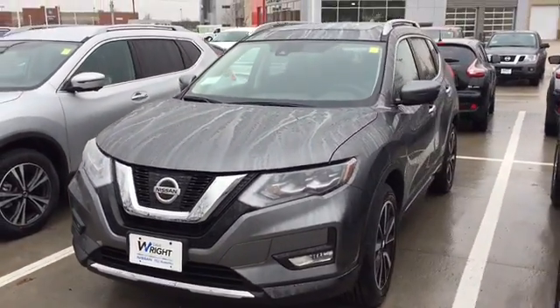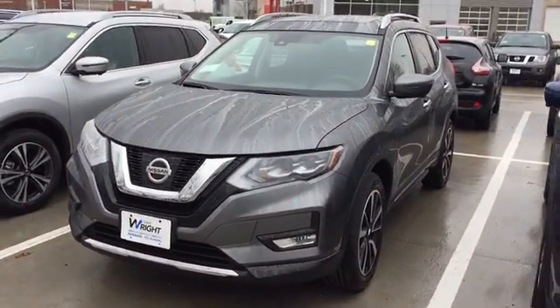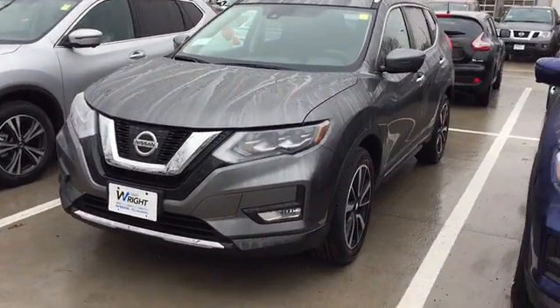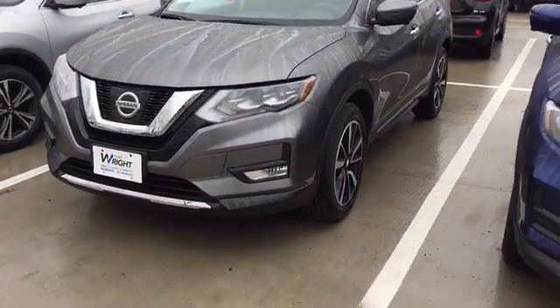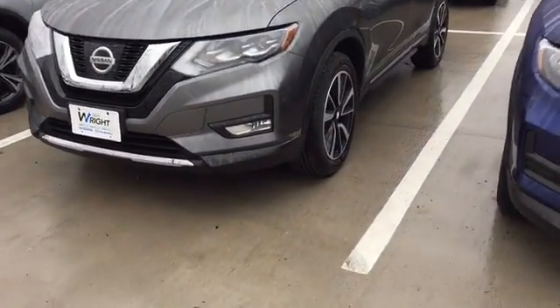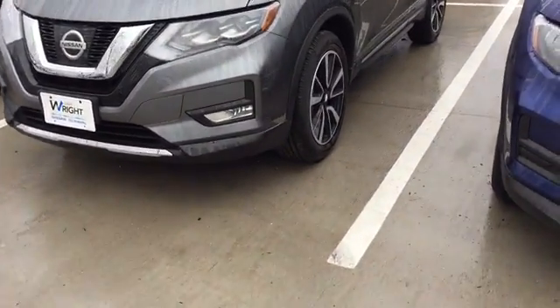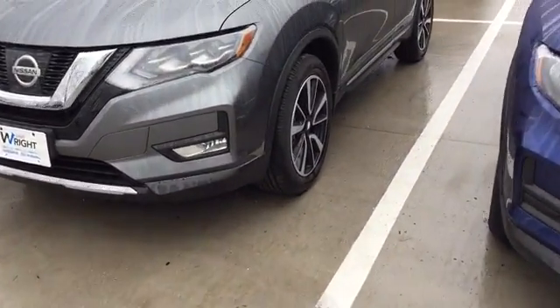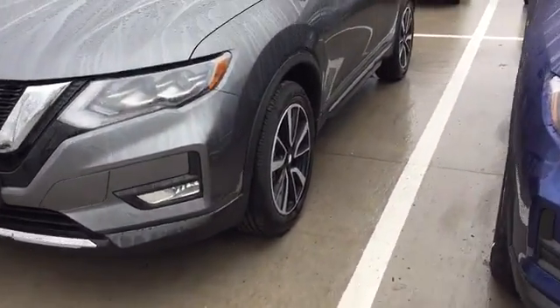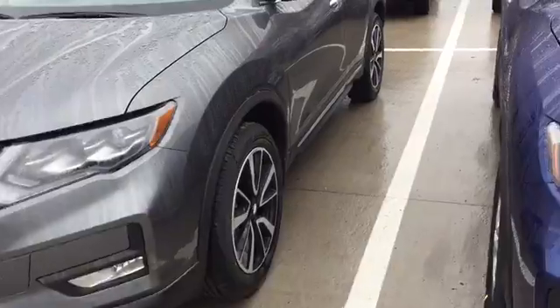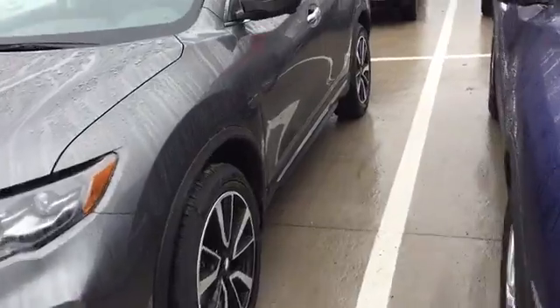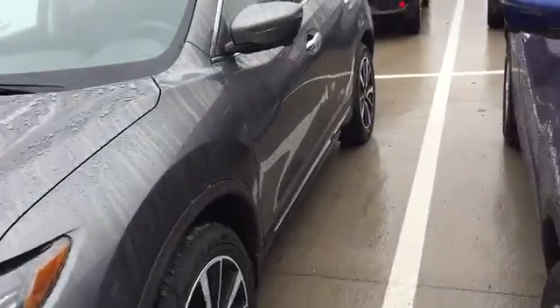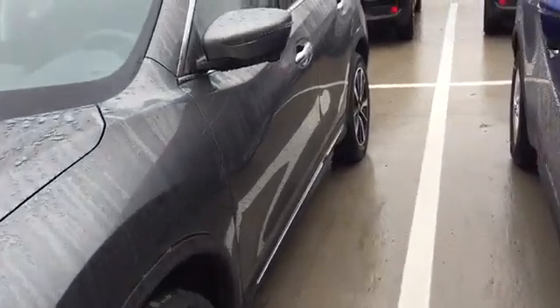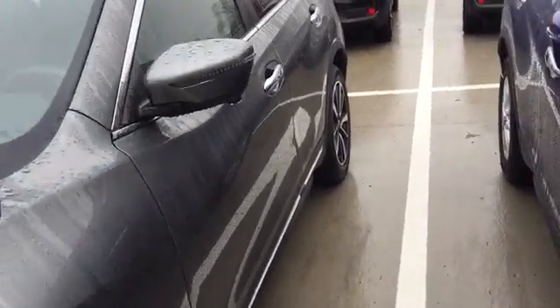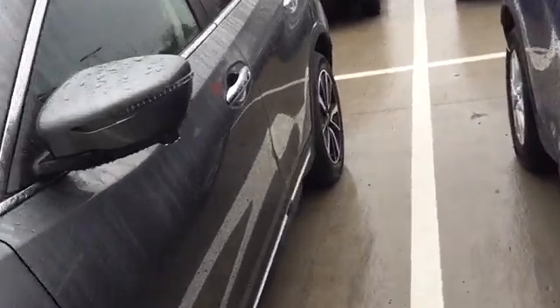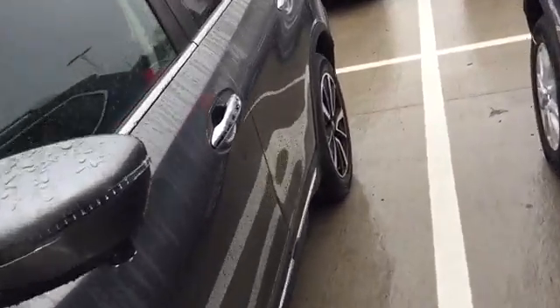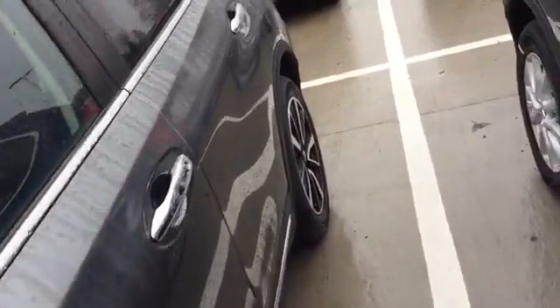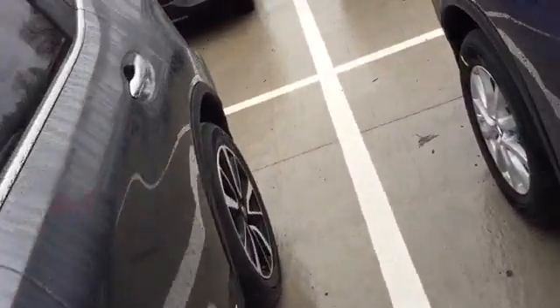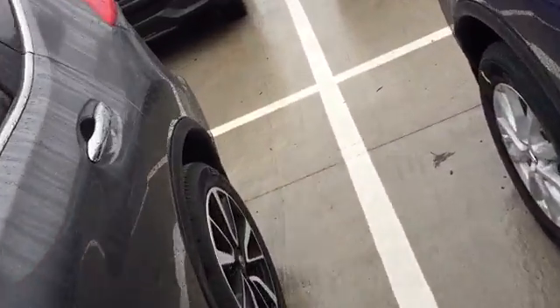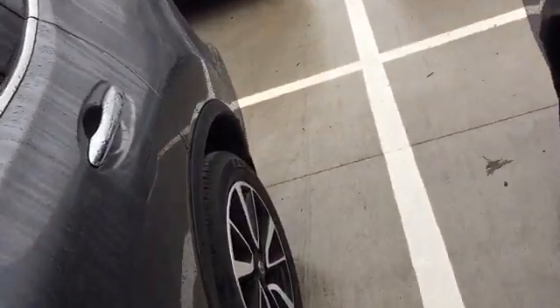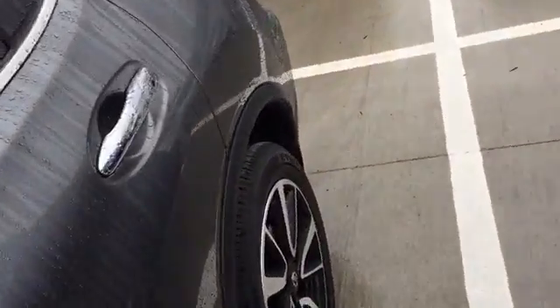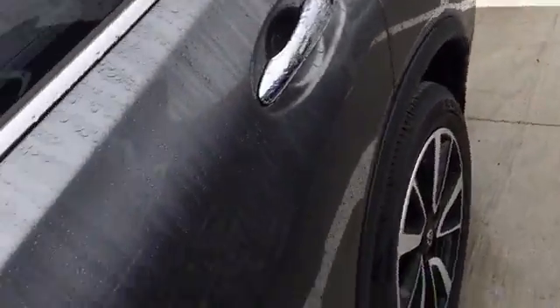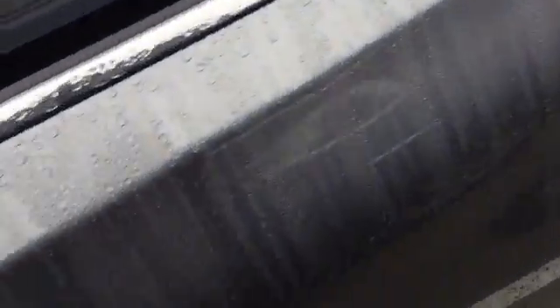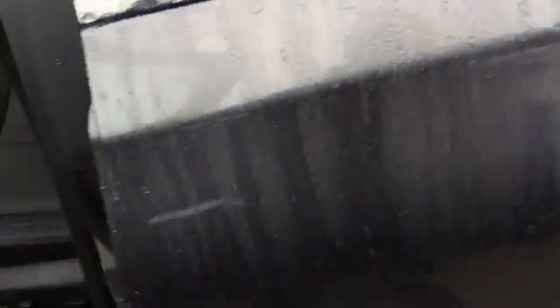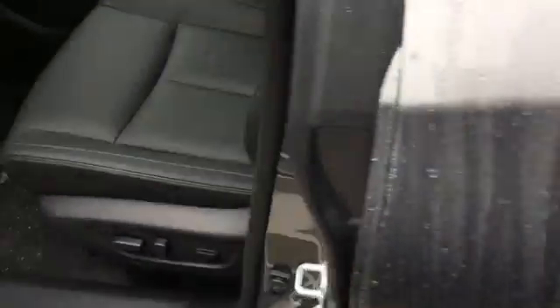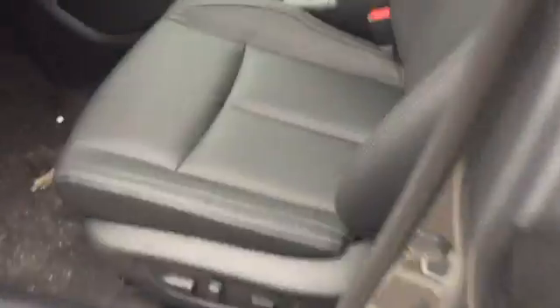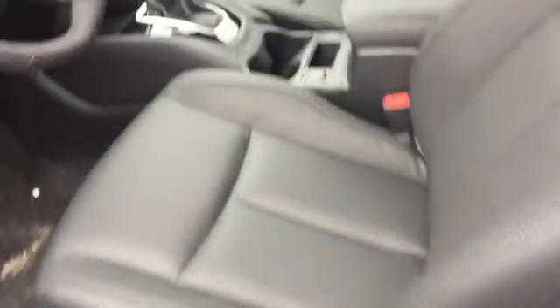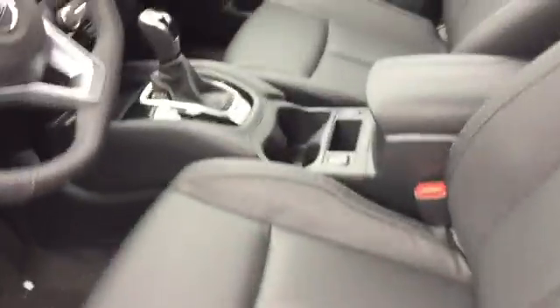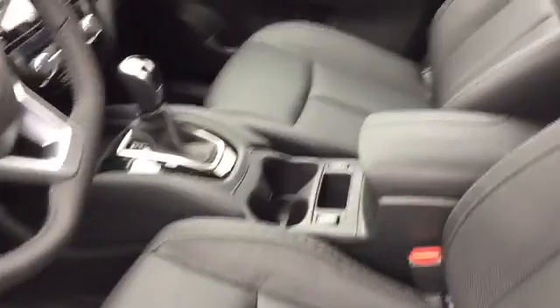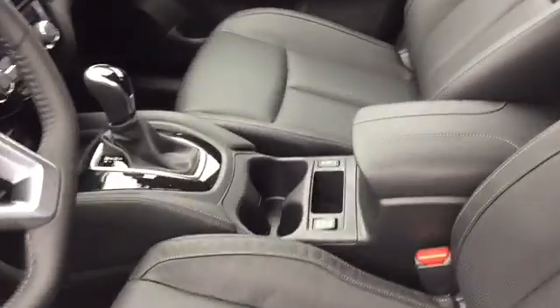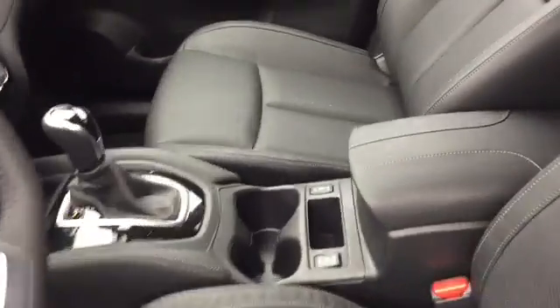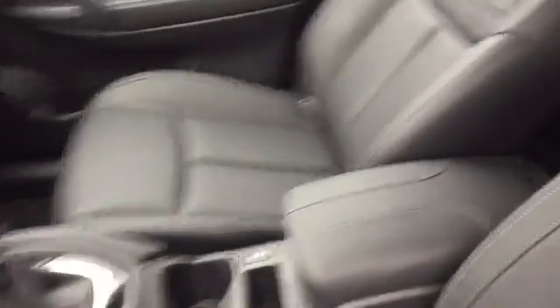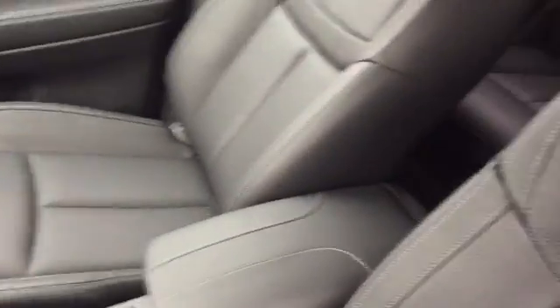Right here is a Gun Metallic SL model that we do have. We've got a couple of different colors and trim levels and options here.